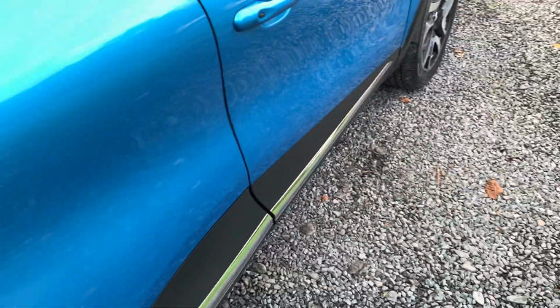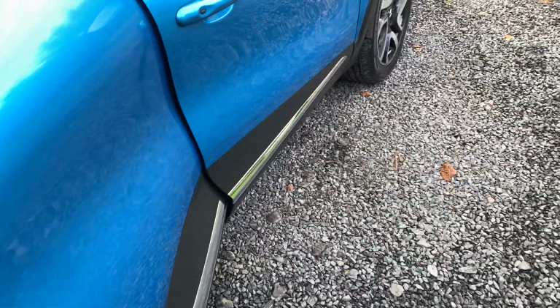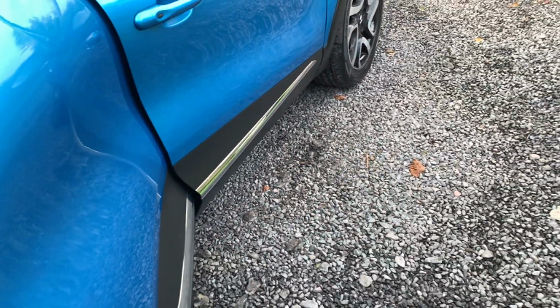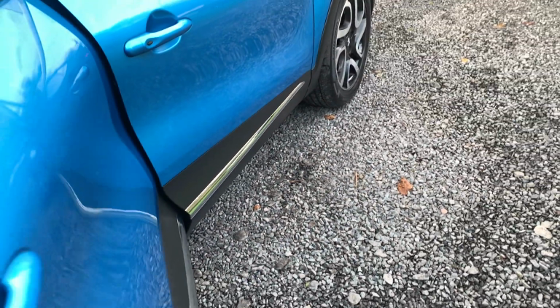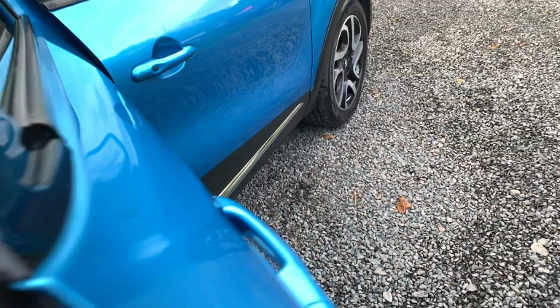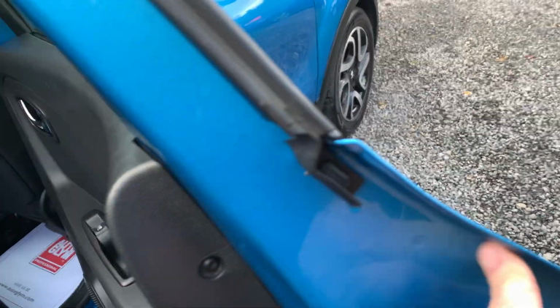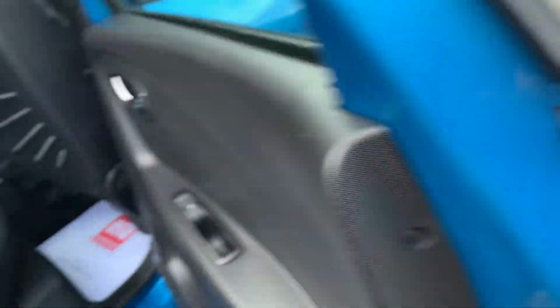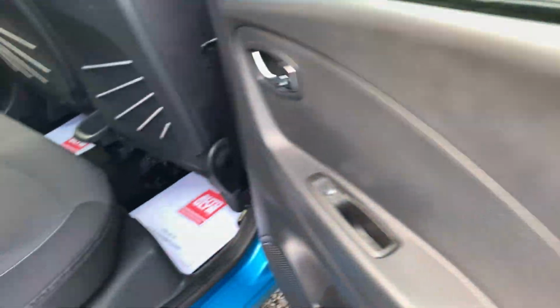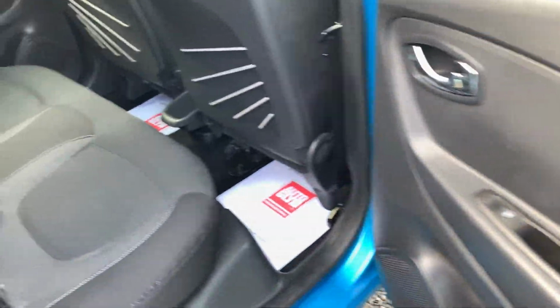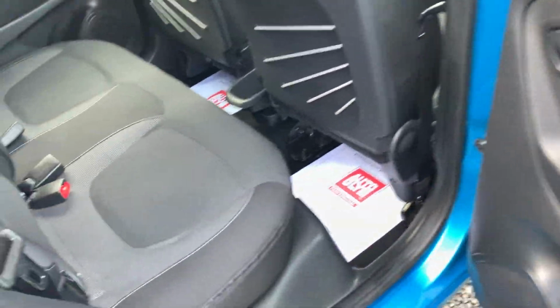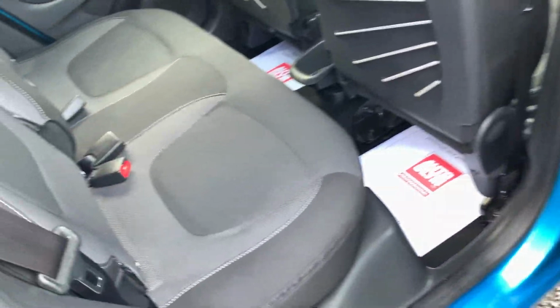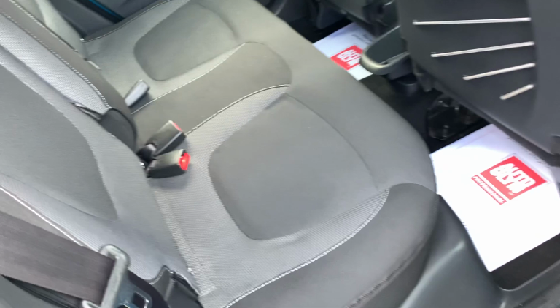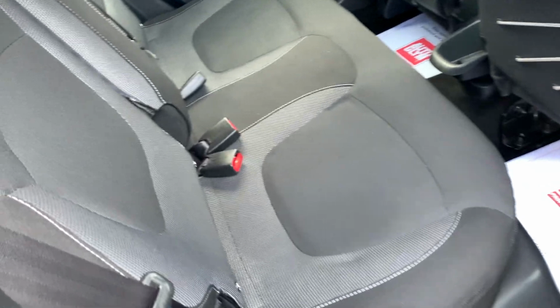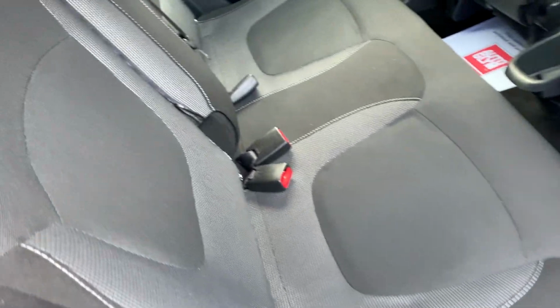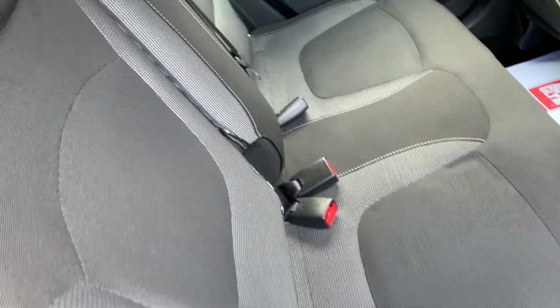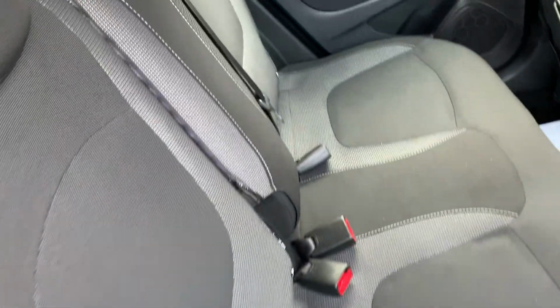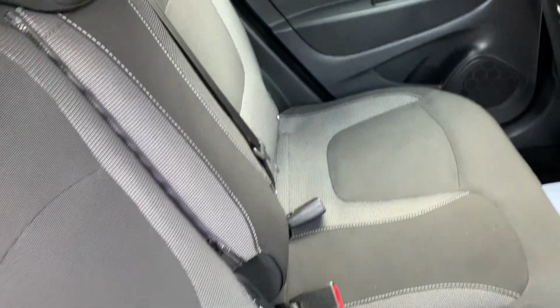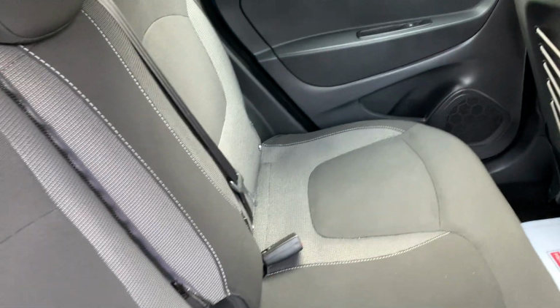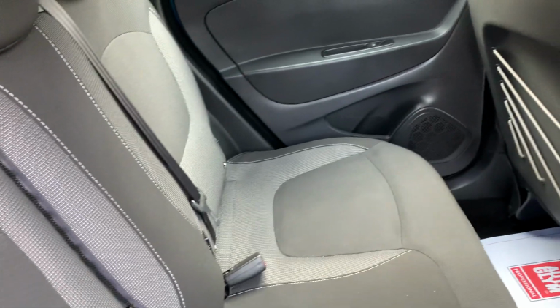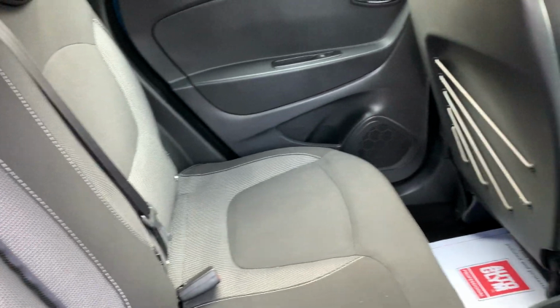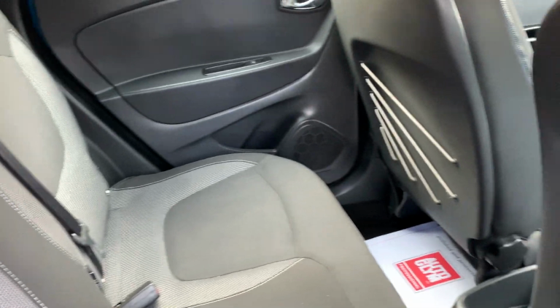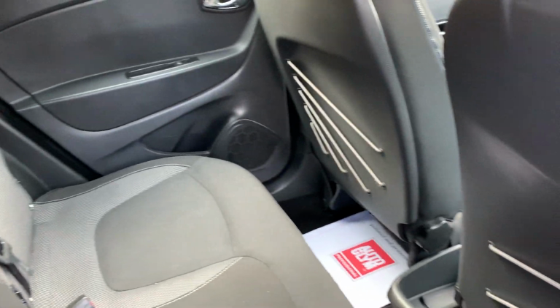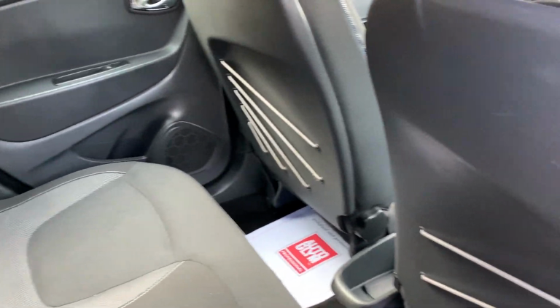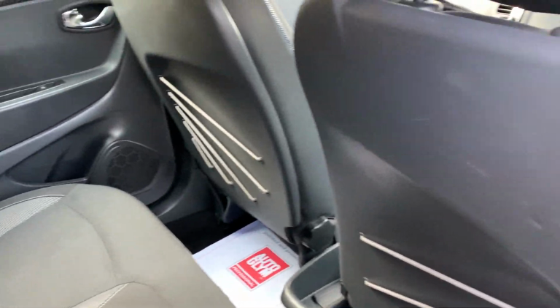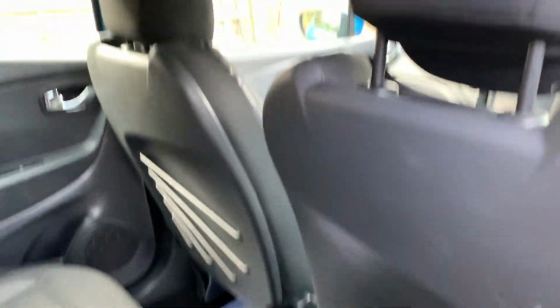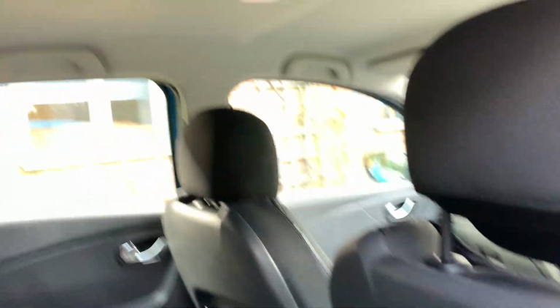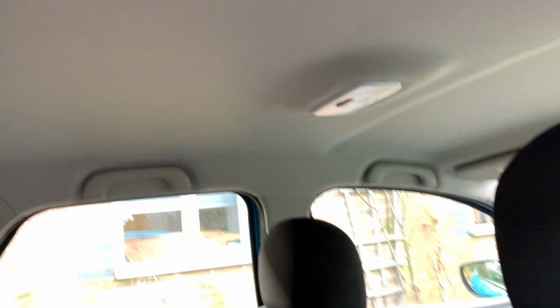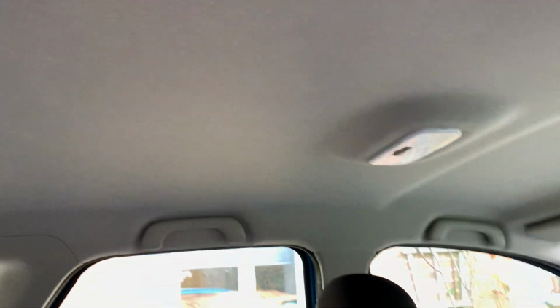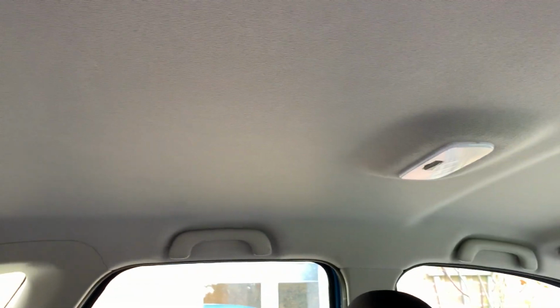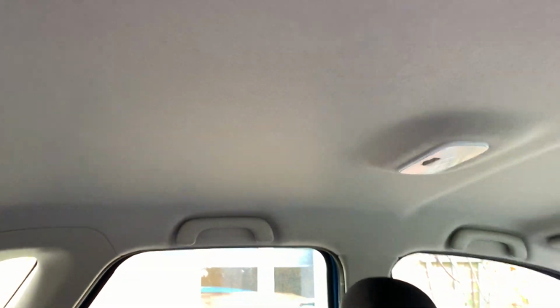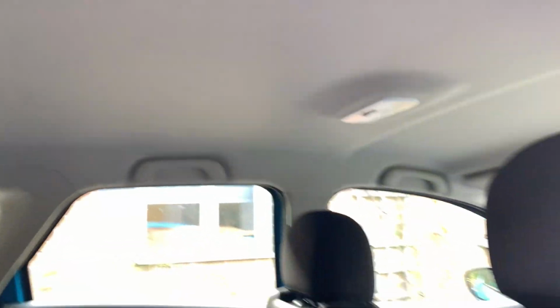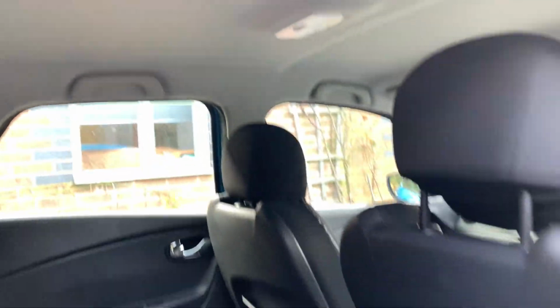Moving on to the rear seats — clean and tidy, again no rips or tears. Door cards, seat backs, all in excellent shape. Roof lining immaculately clean.